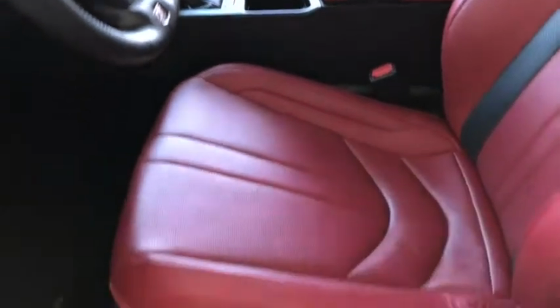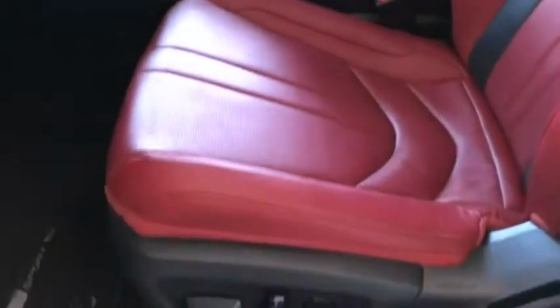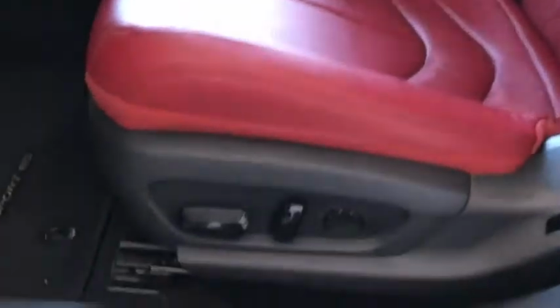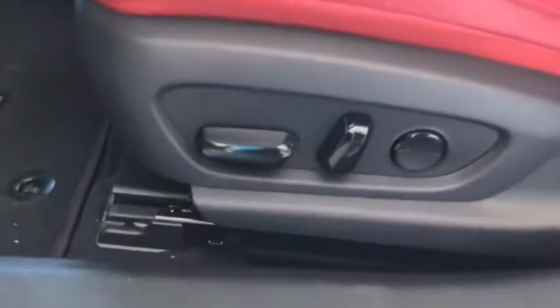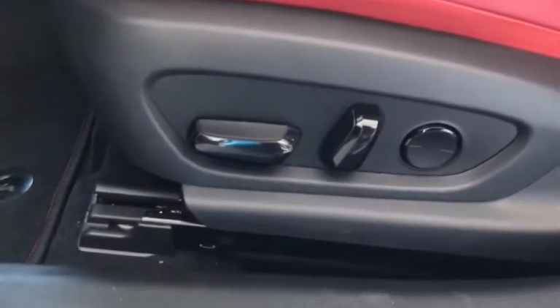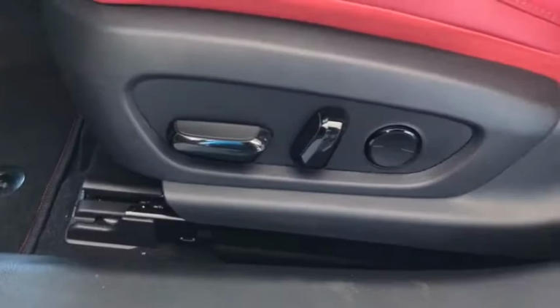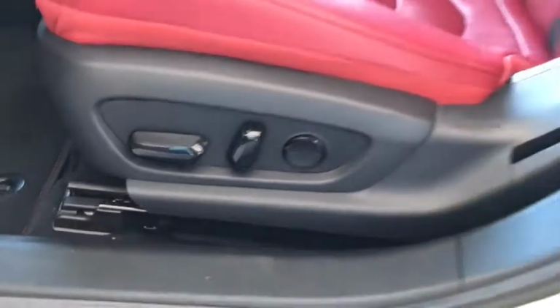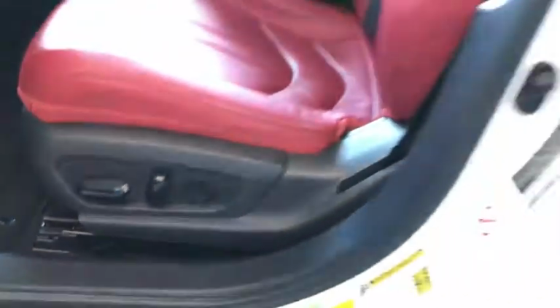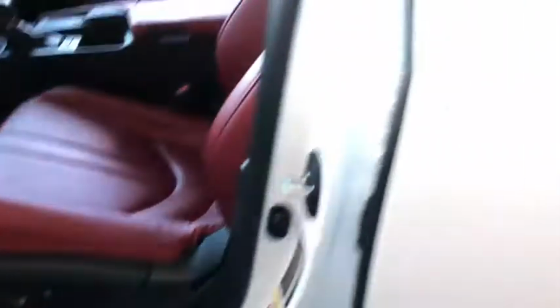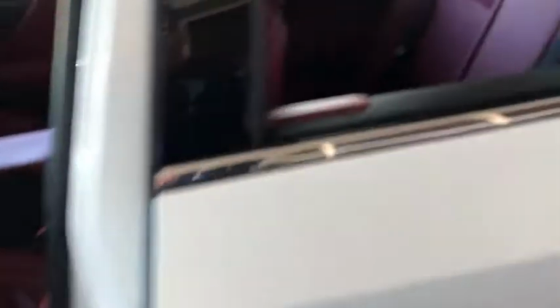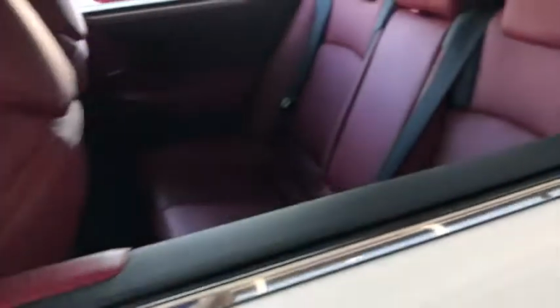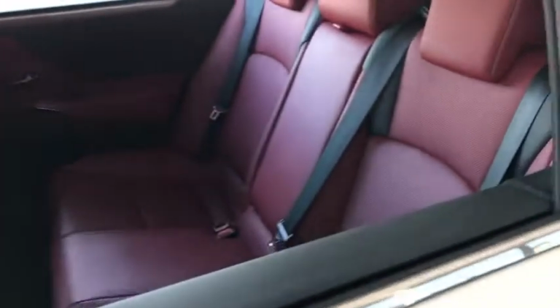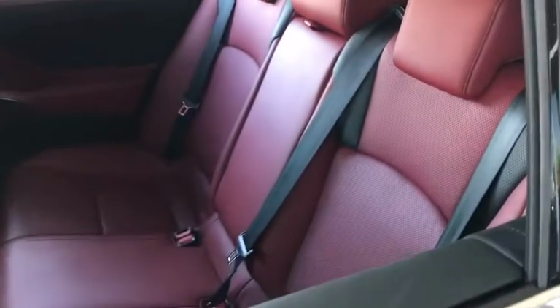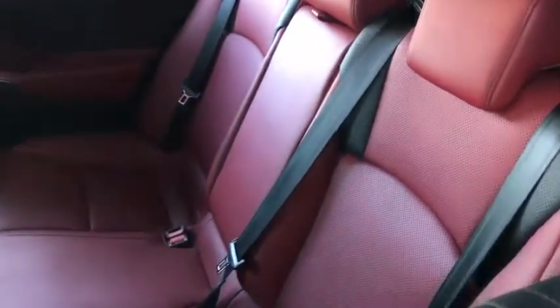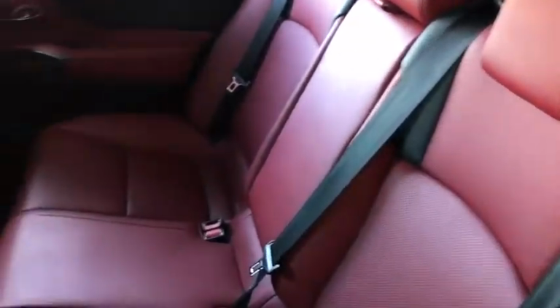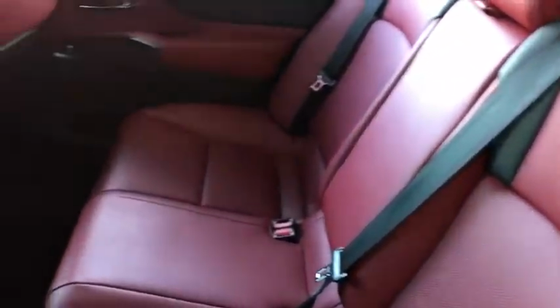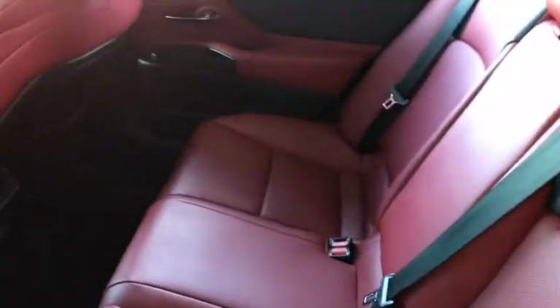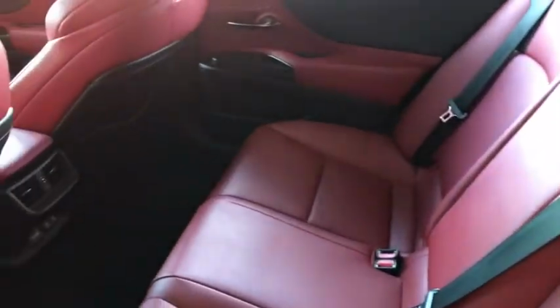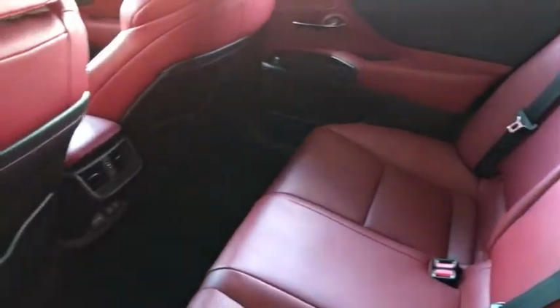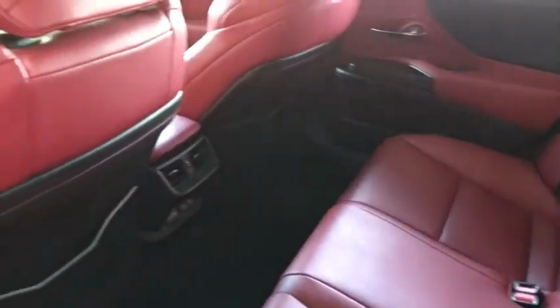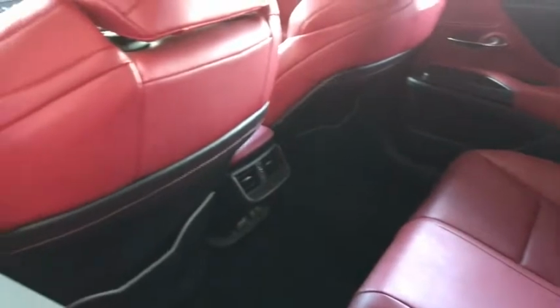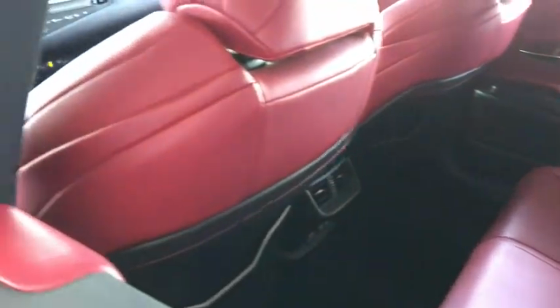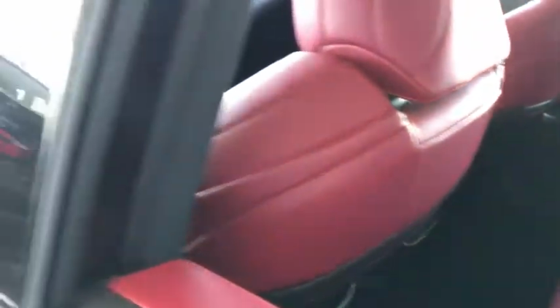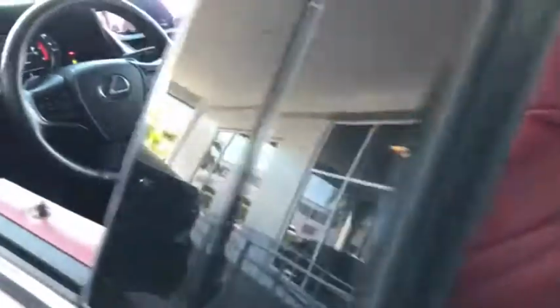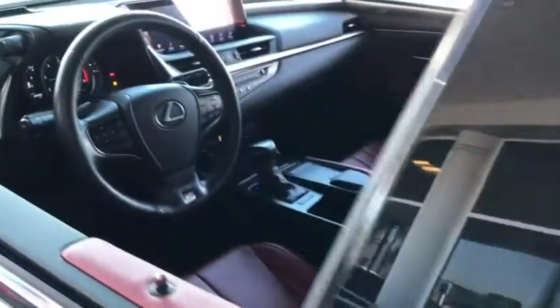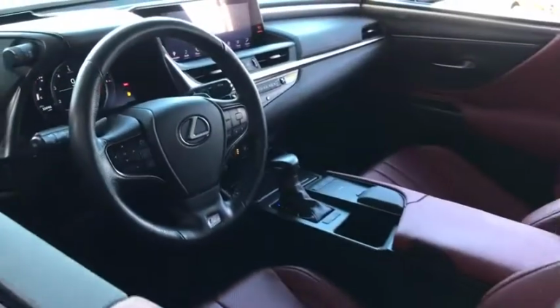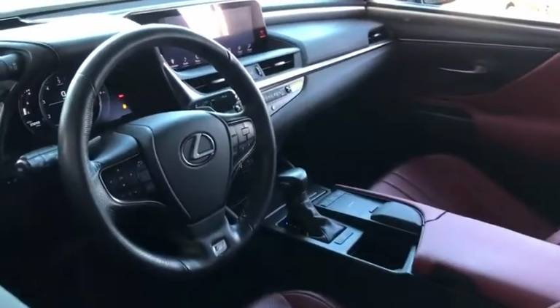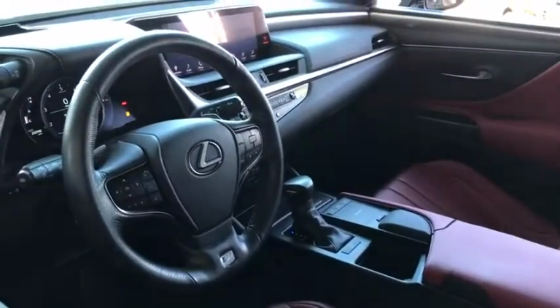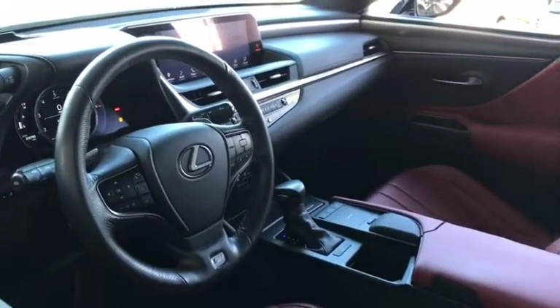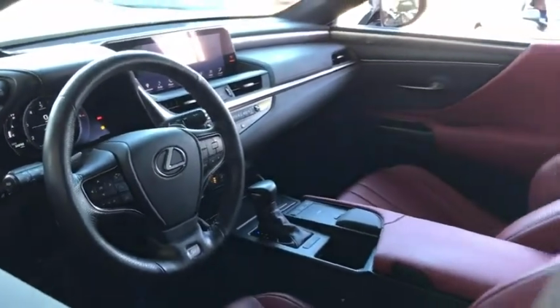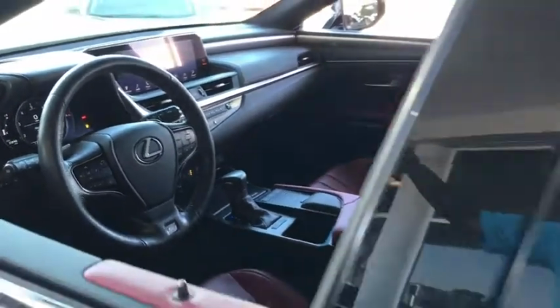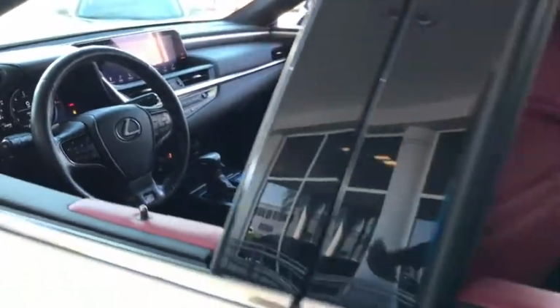CD player, compass, rear window defroster, security system, power windows, trip computer, power moonroof, brake assist, panic alarm, overhead console, remote keyless entry.